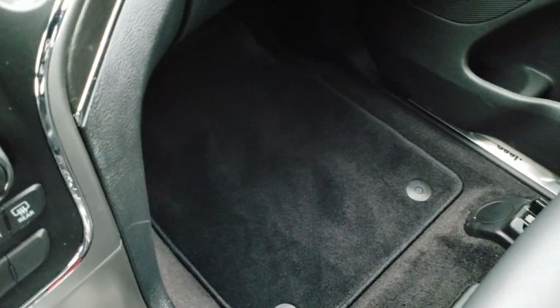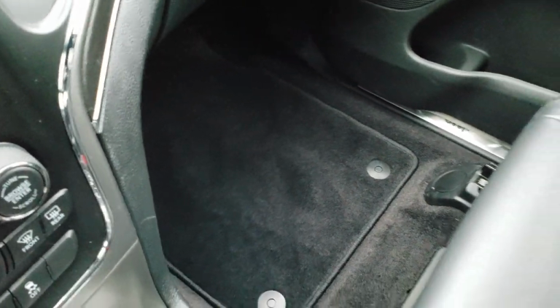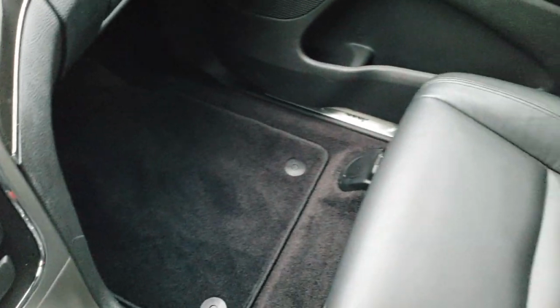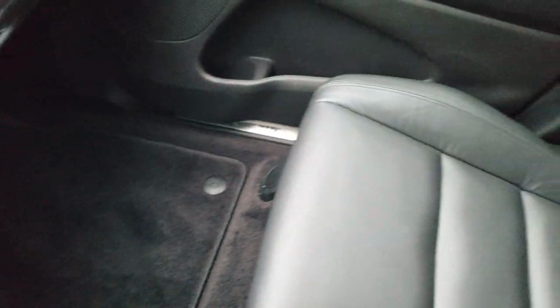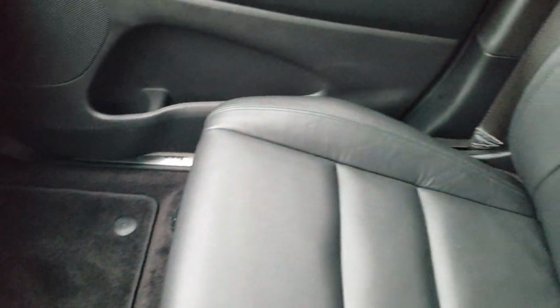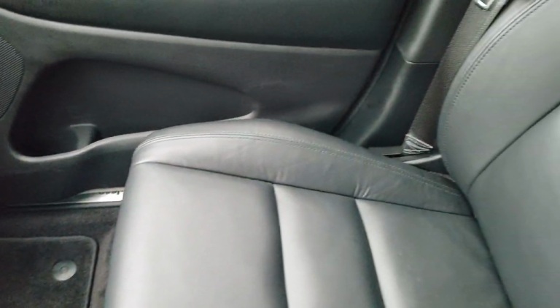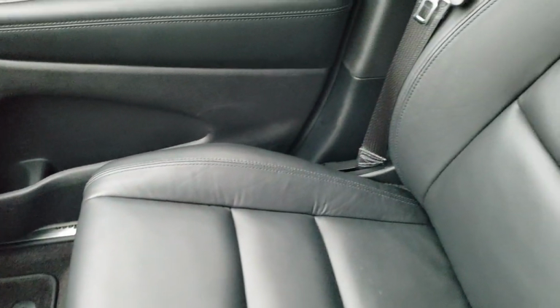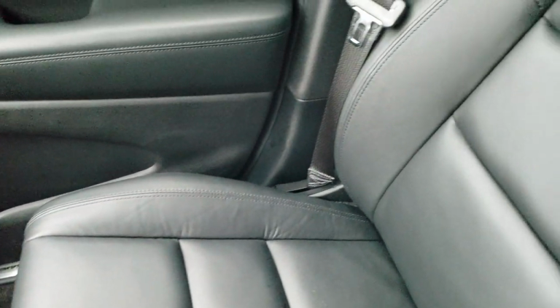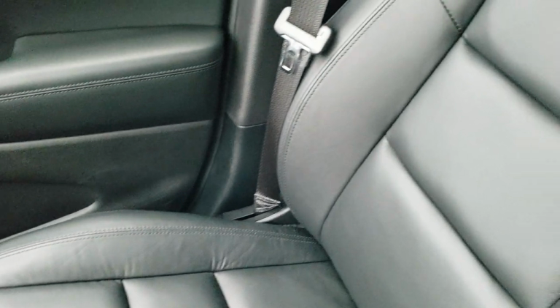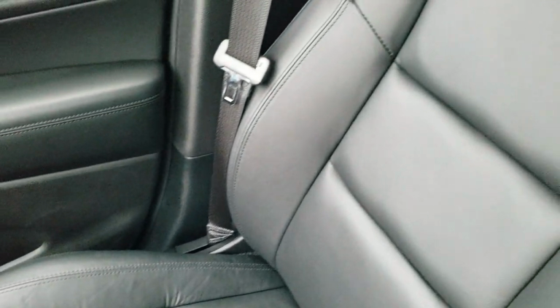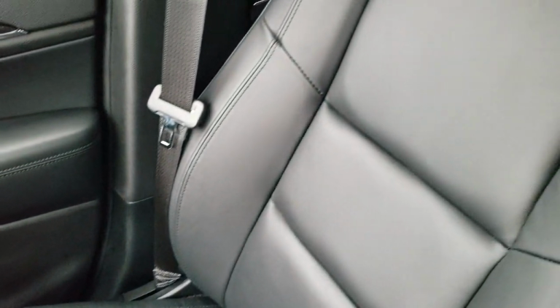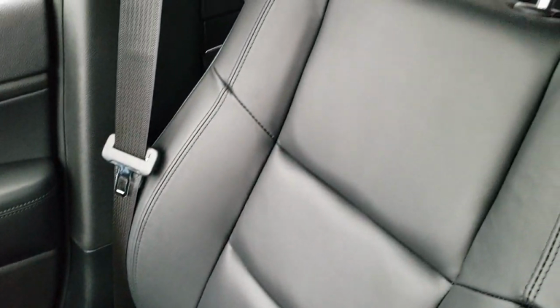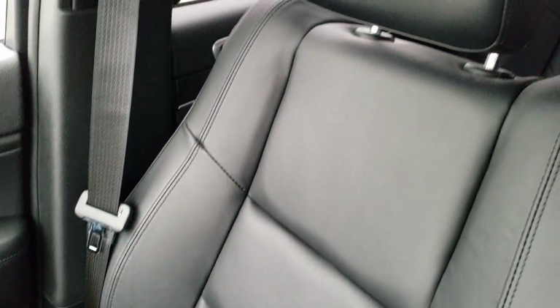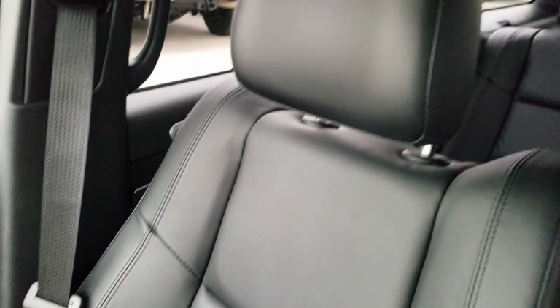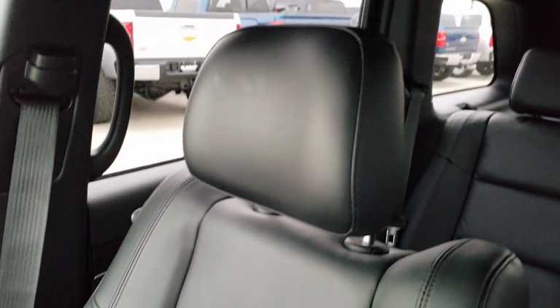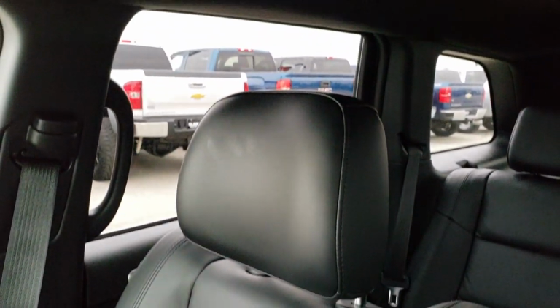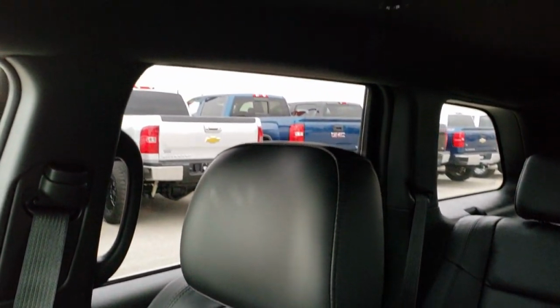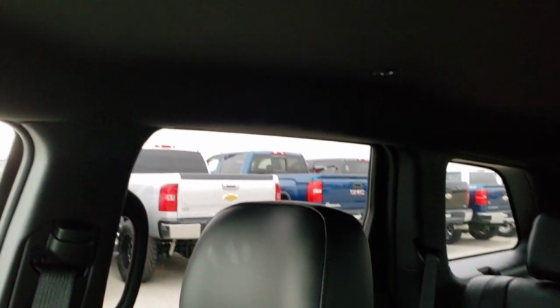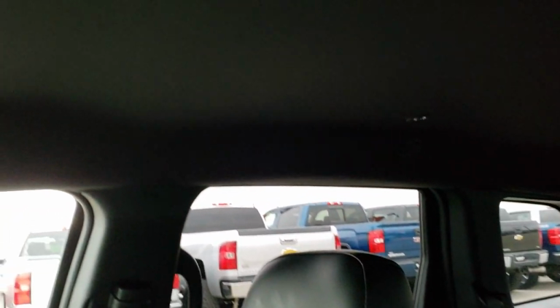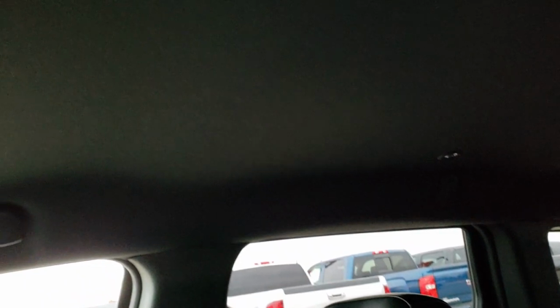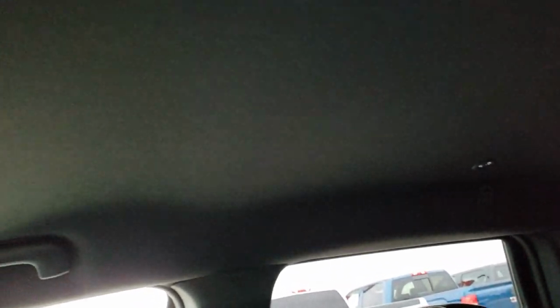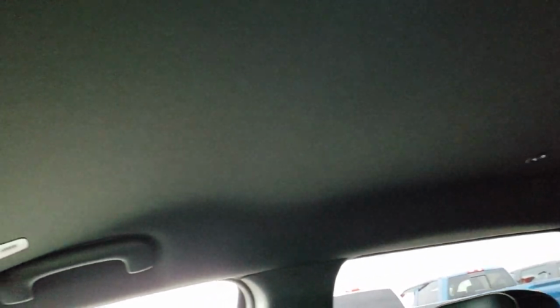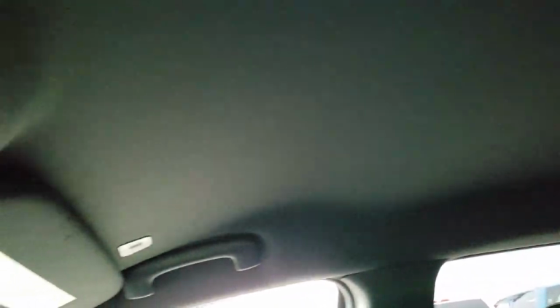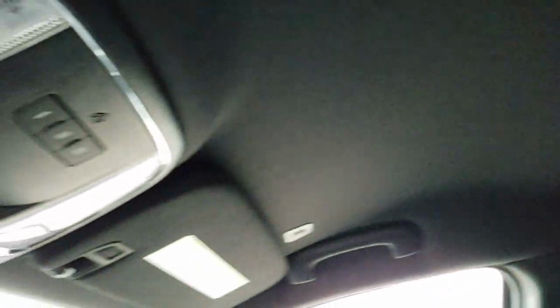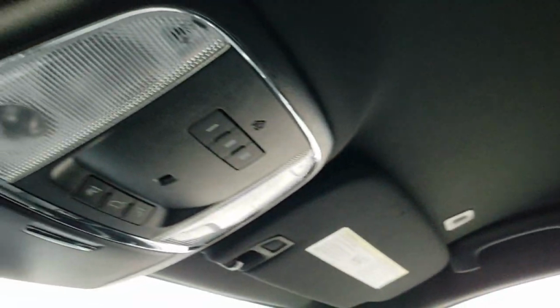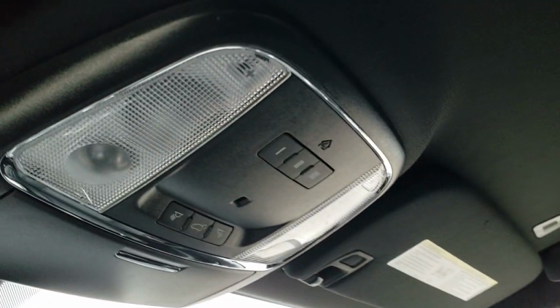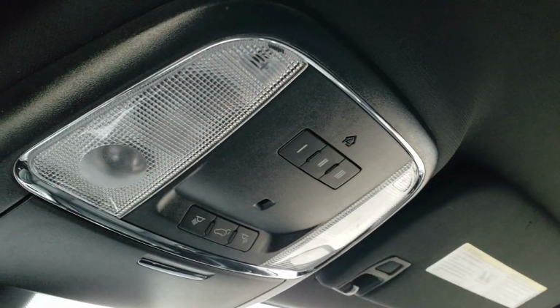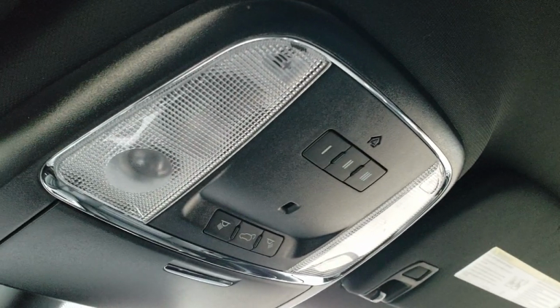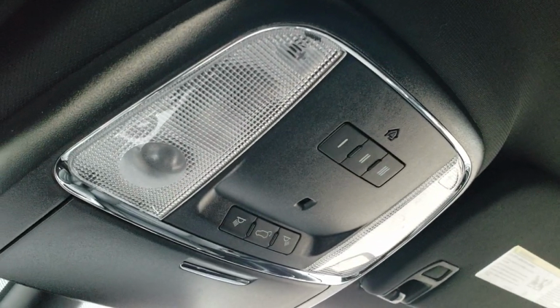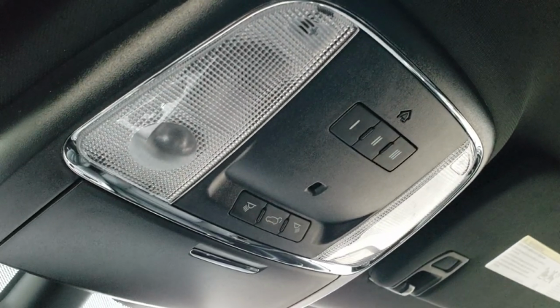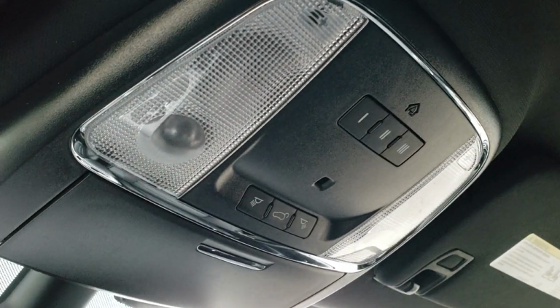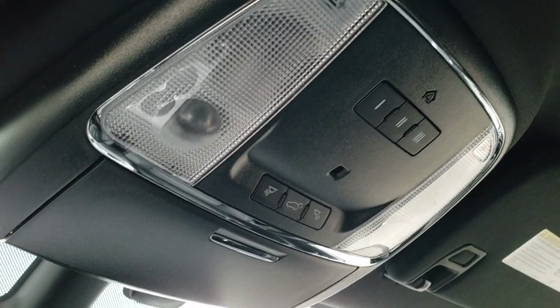Passenger floor mat and carpeting is very clean. No rips or tears on that passenger seat. This vehicle's never been smoked in. The headliner is absolutely perfect. It does come with the HomeLink buttons and map lights up there.